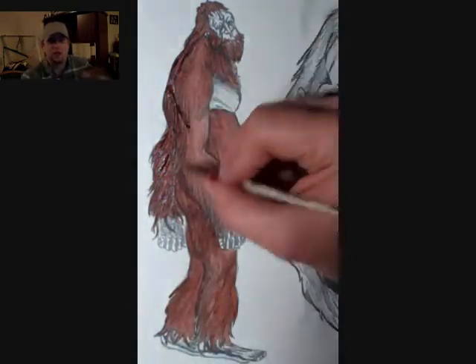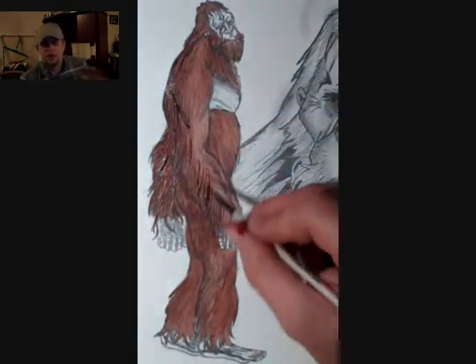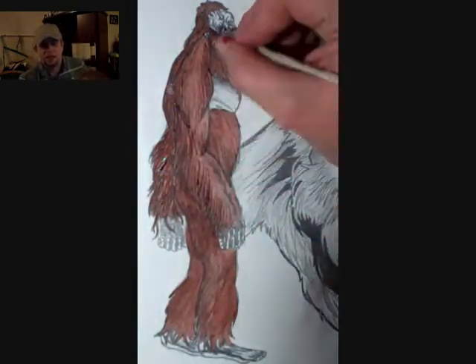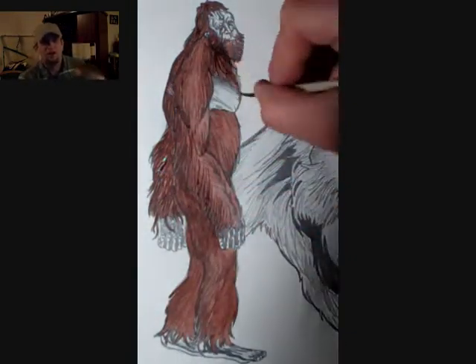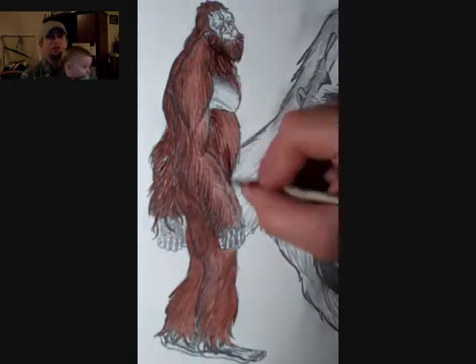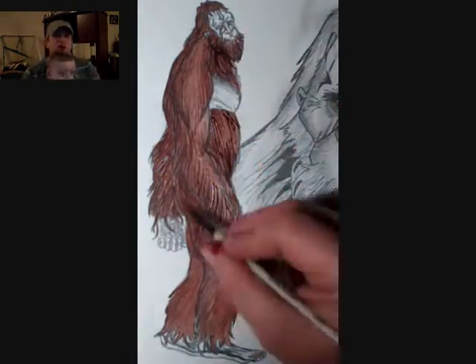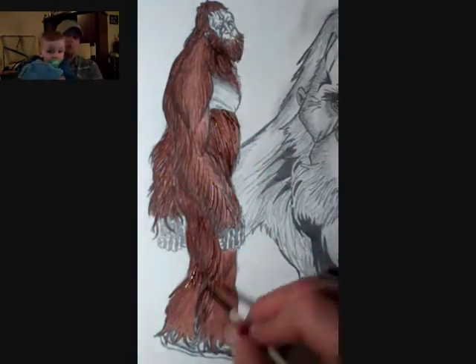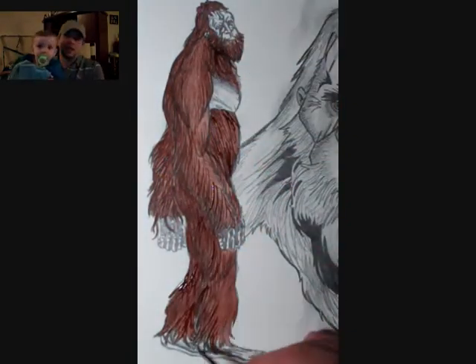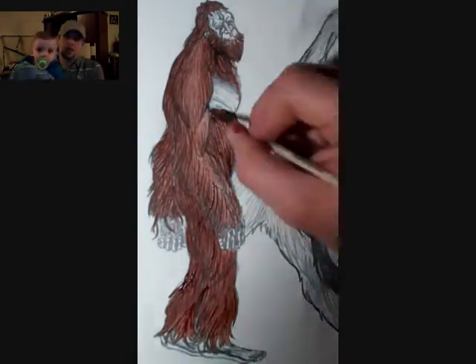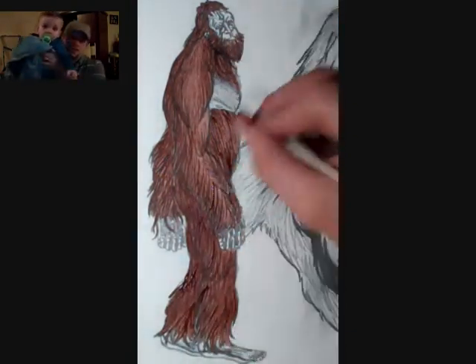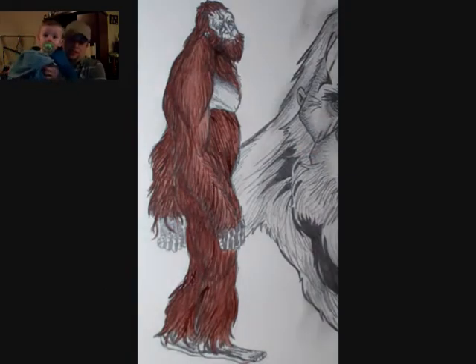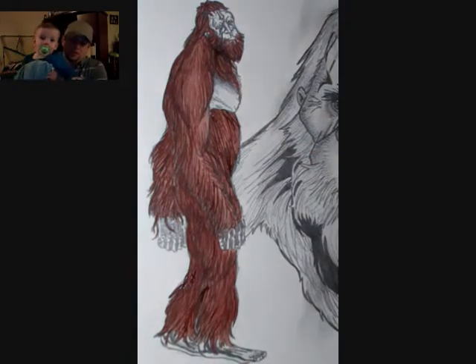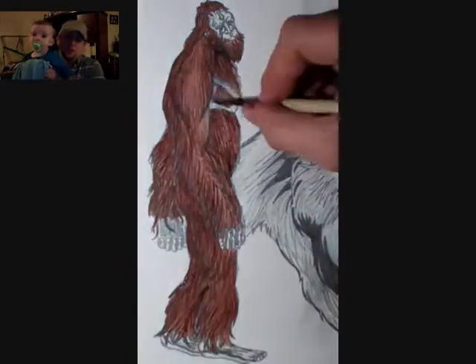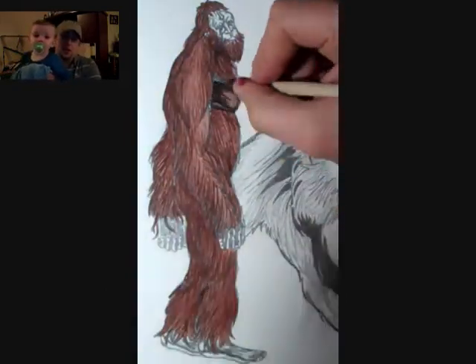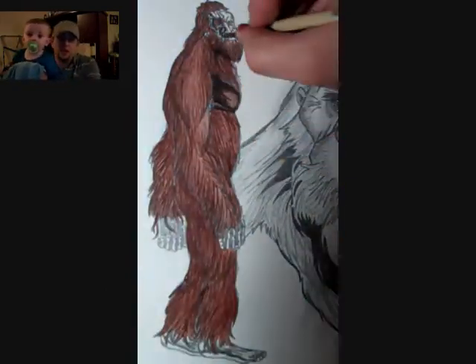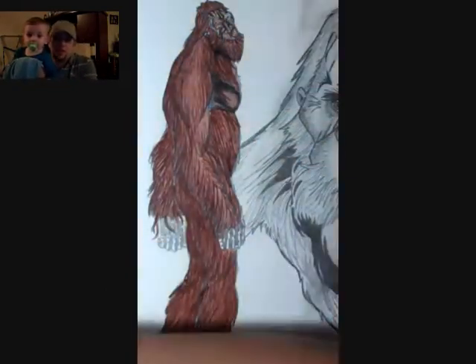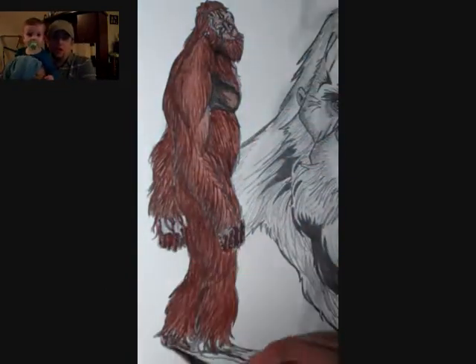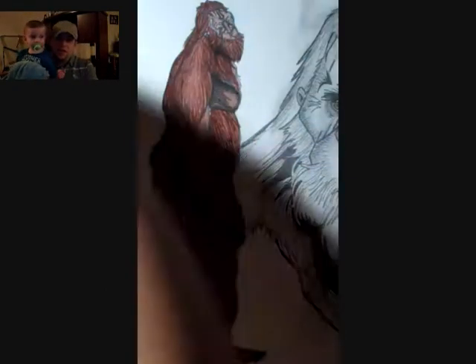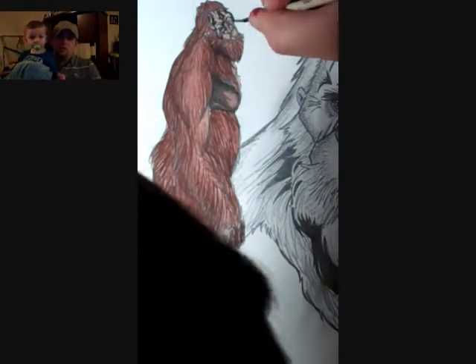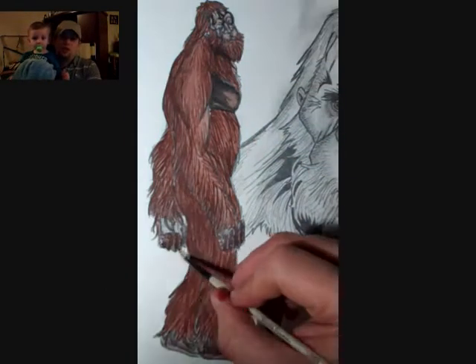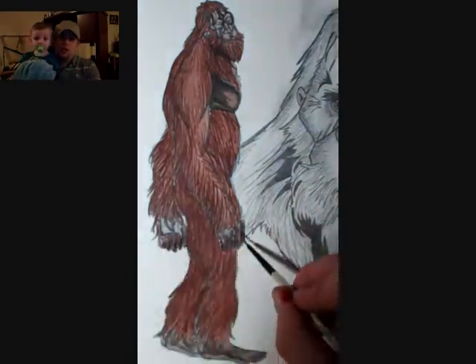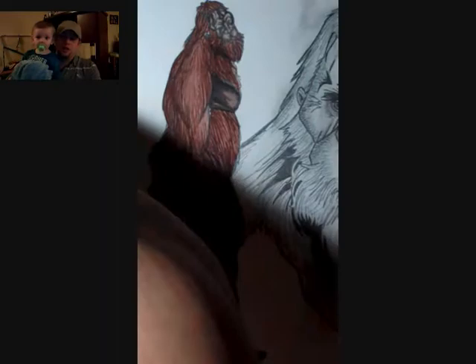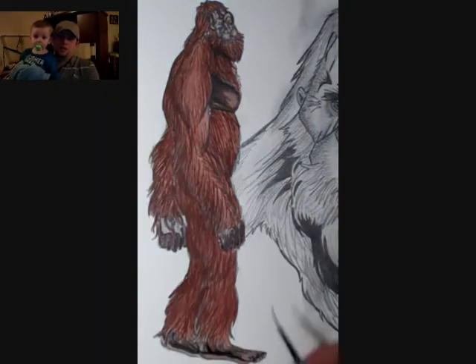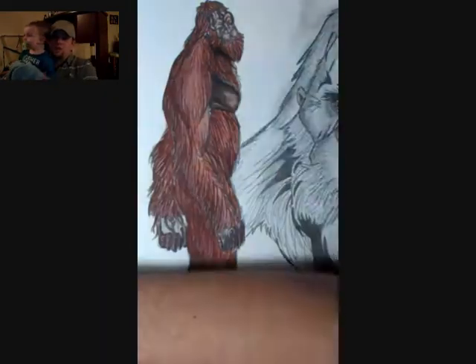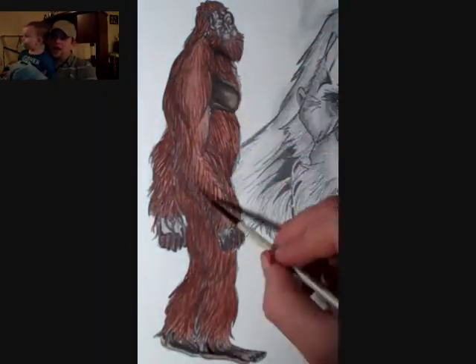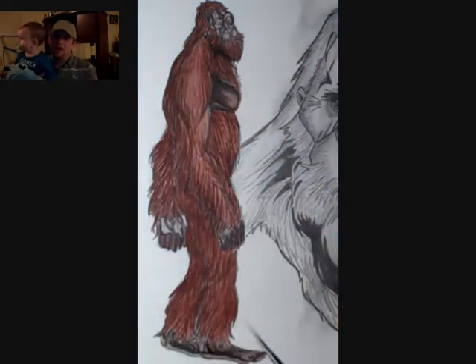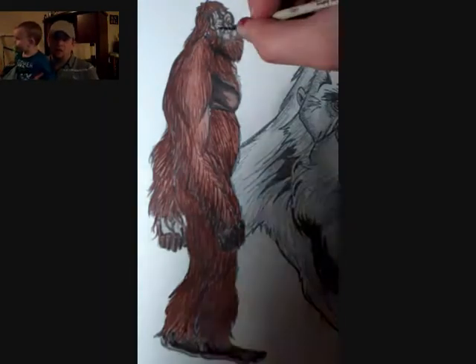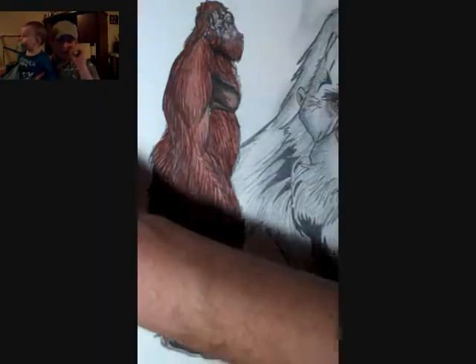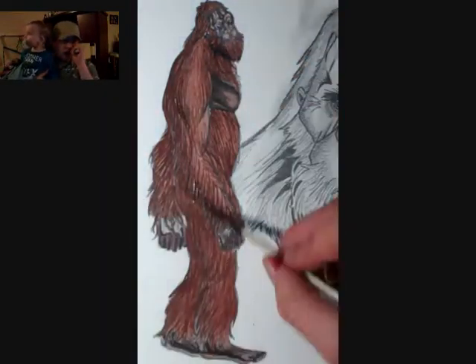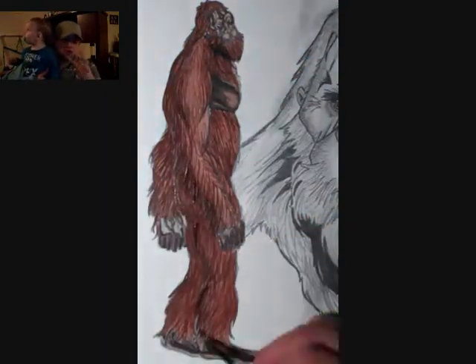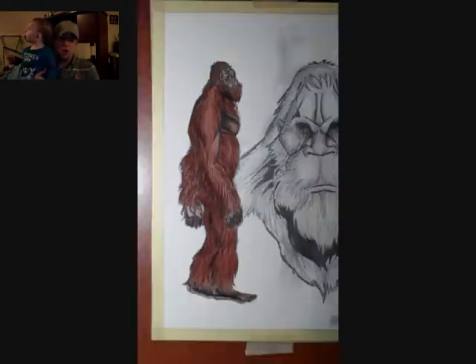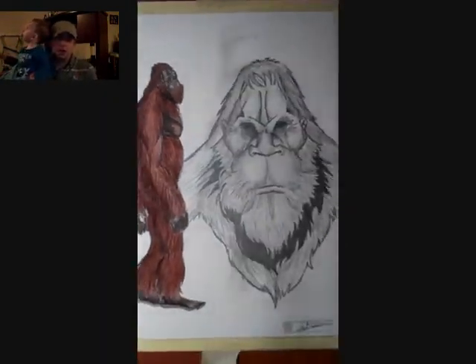With orangutans, they tend to have longer arms and sort of short, stubby legs, and that's kind of what I did. With the watercolor, as you can see when I'm starting to add that in, I went with a nice brownish sort of reddish coat.